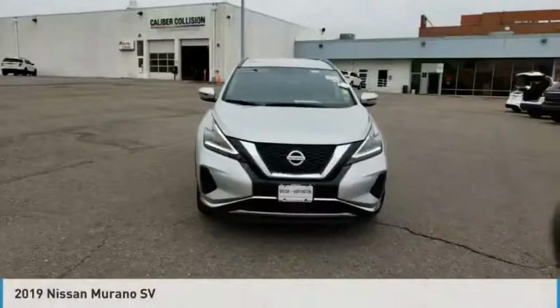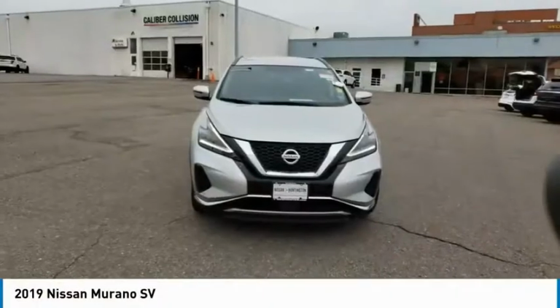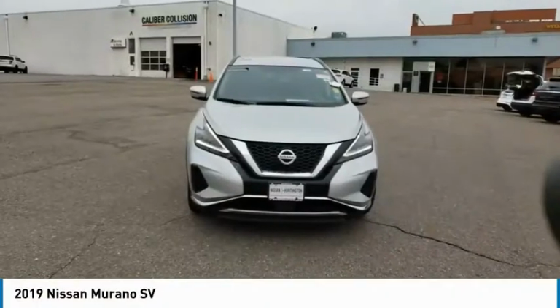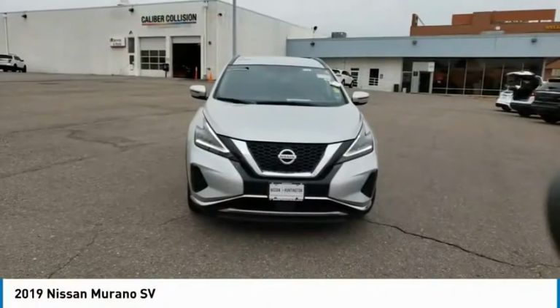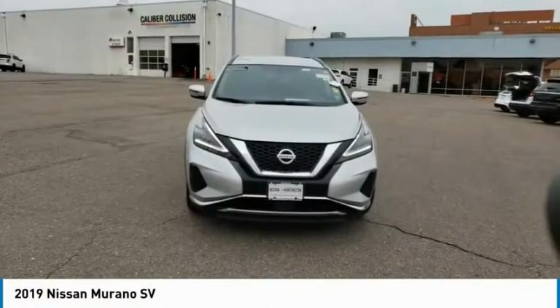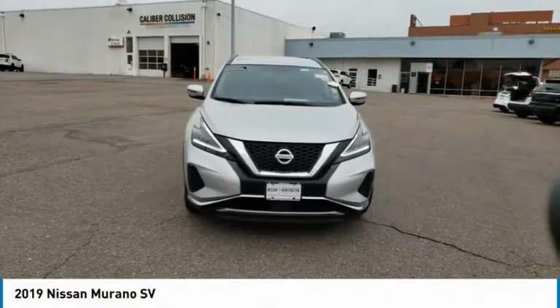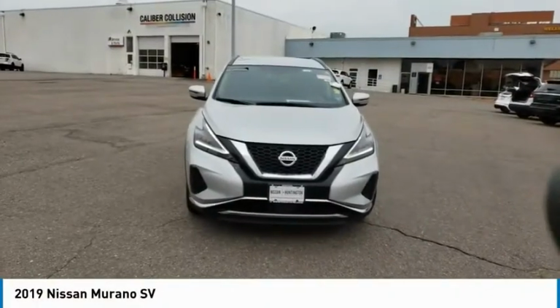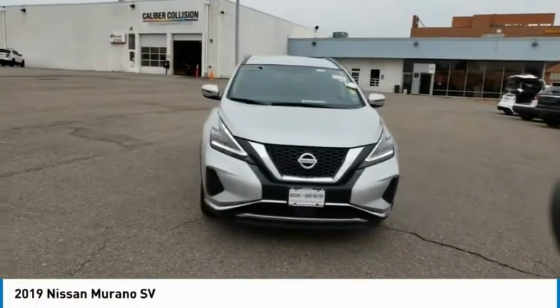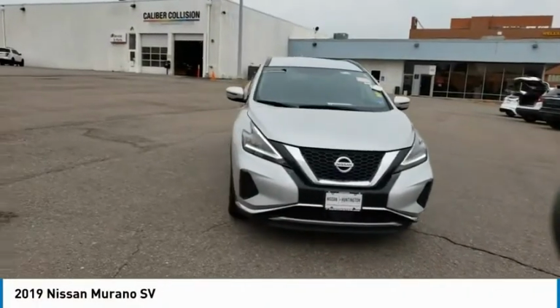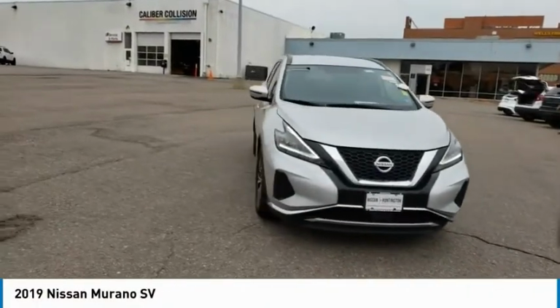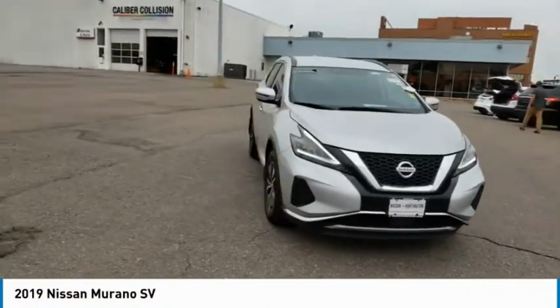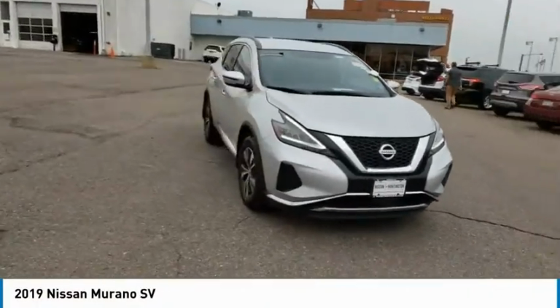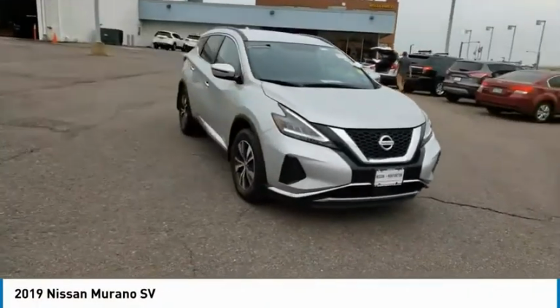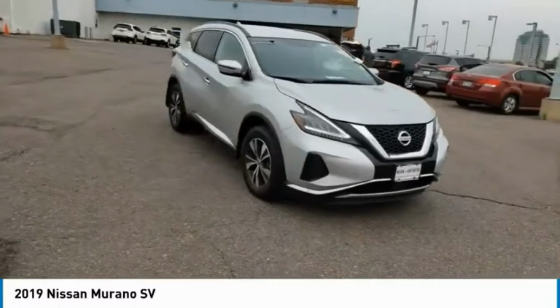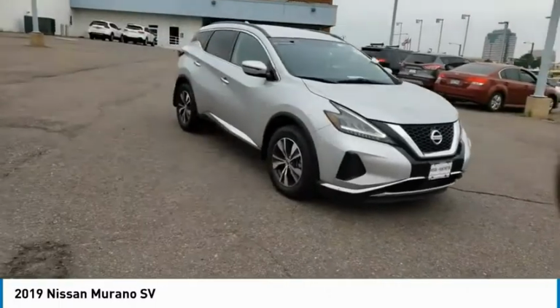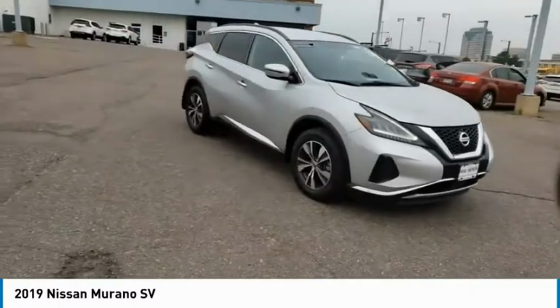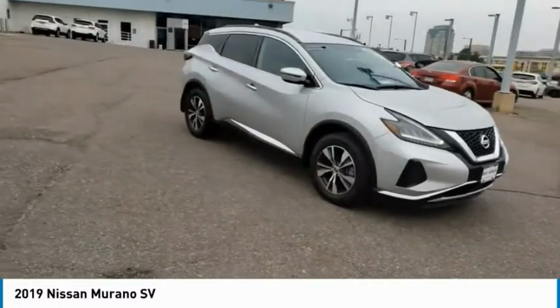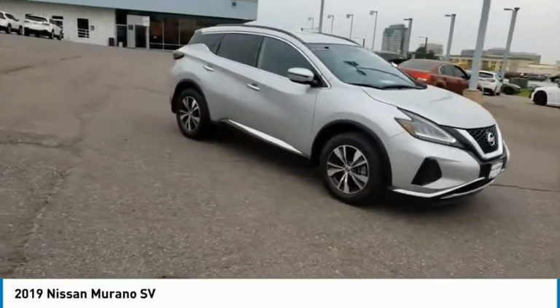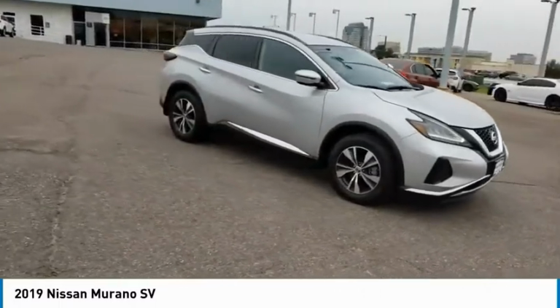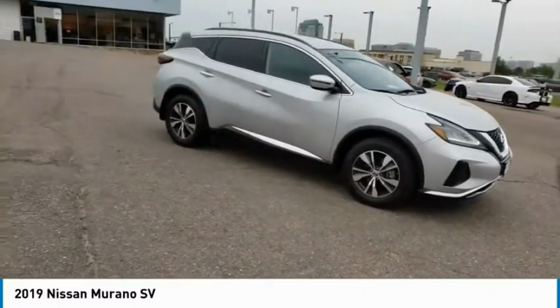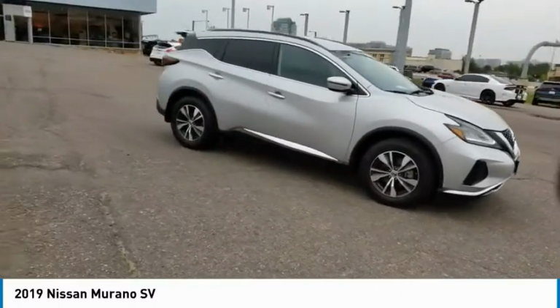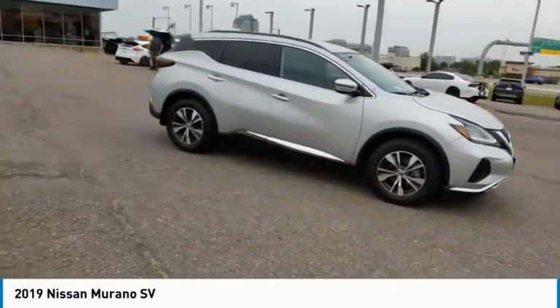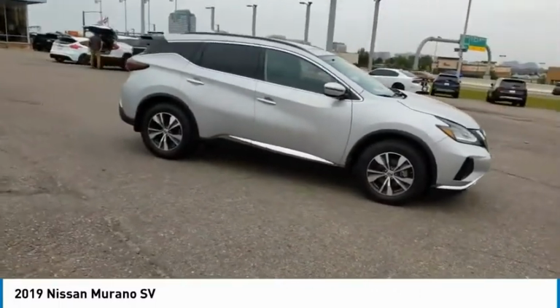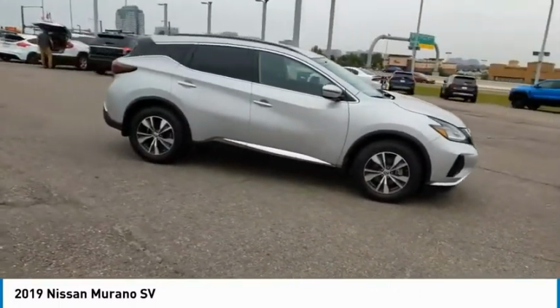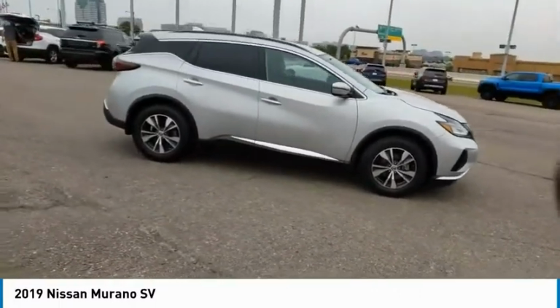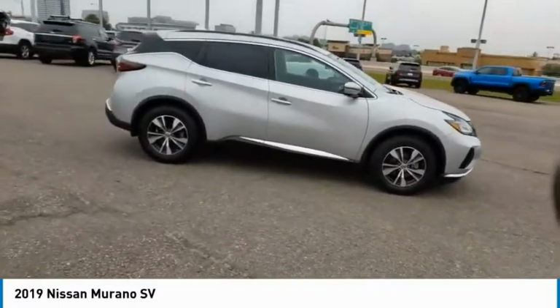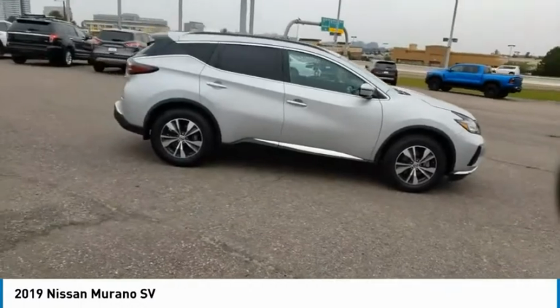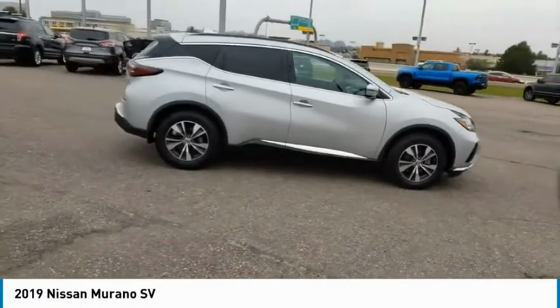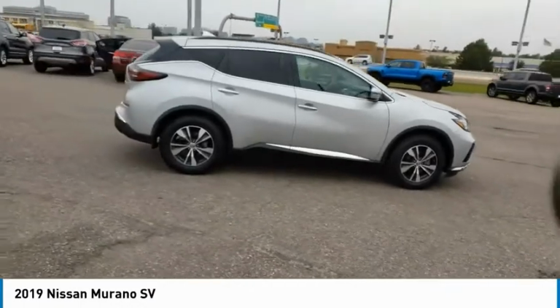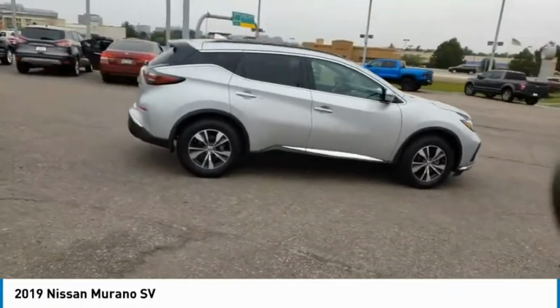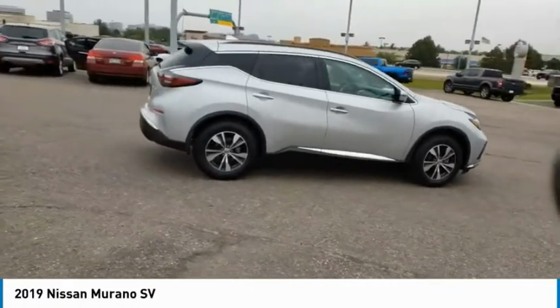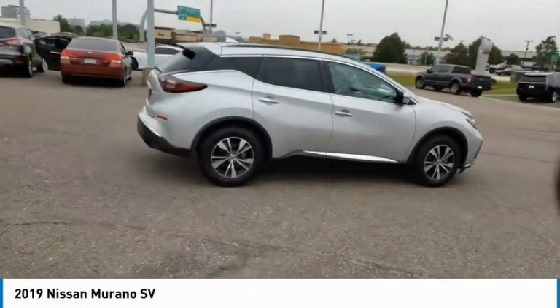Looking for the right vehicle? Check out the 2019 Murano. The peace of mind of award-winning safety, including a 5-star rating for side impact crash safety, comes standard with the Nissan Murano.